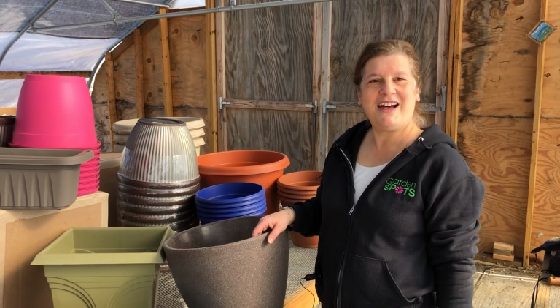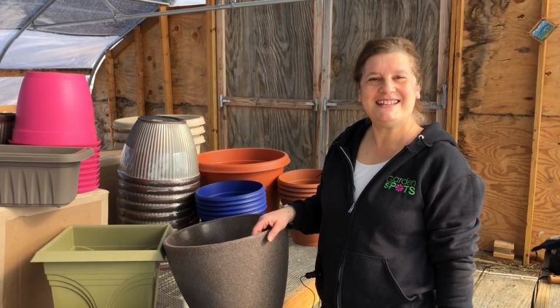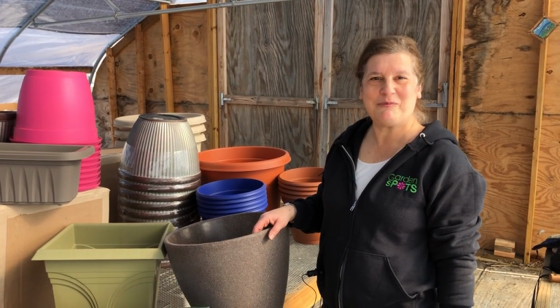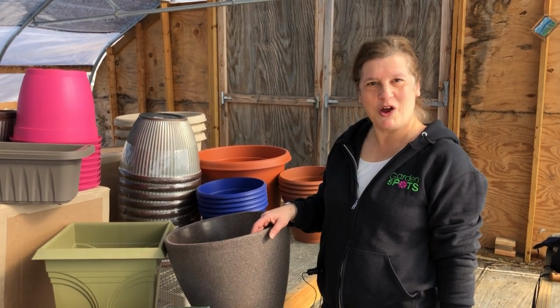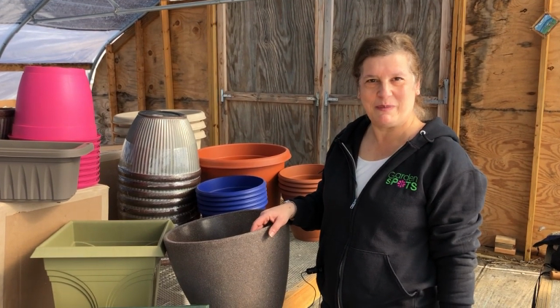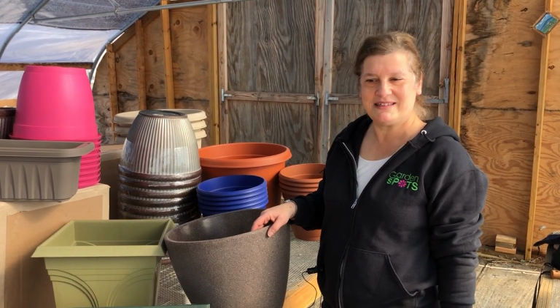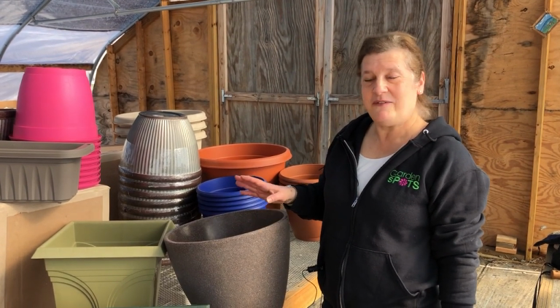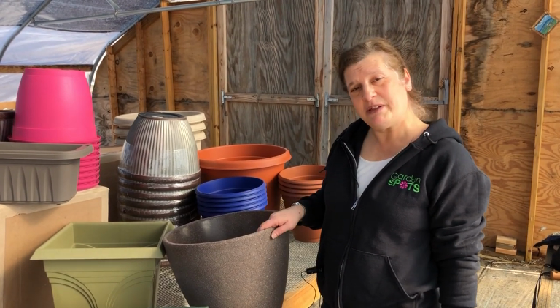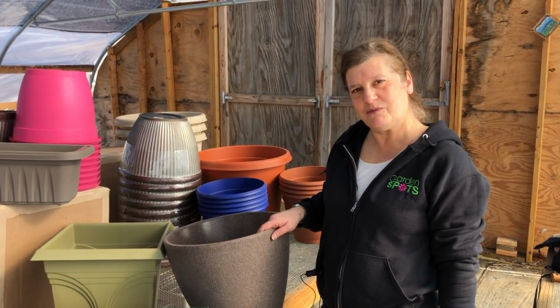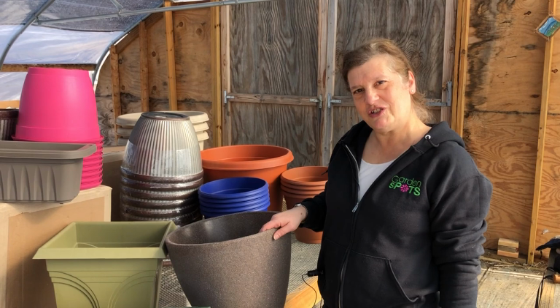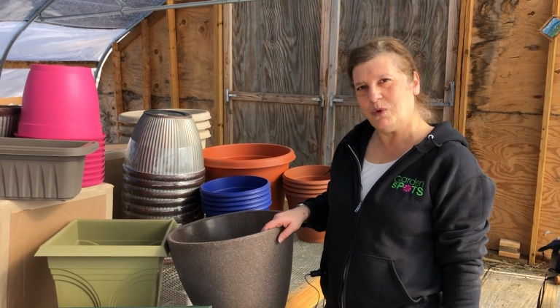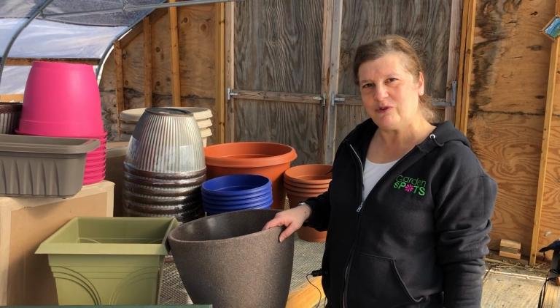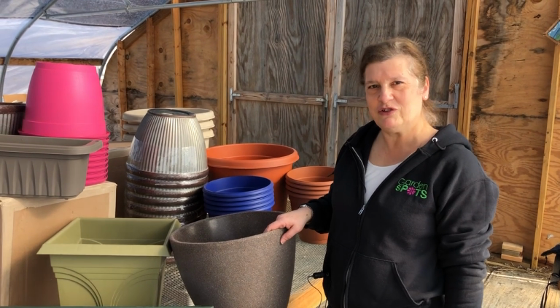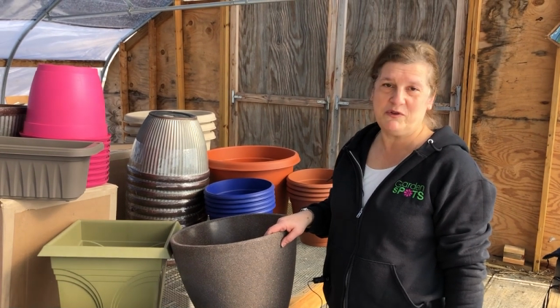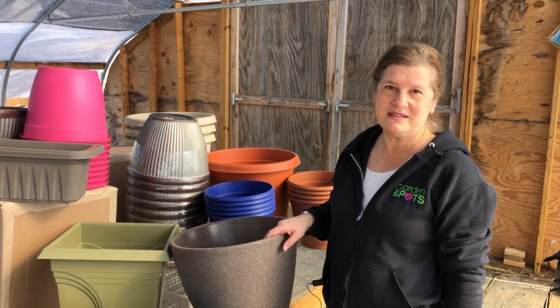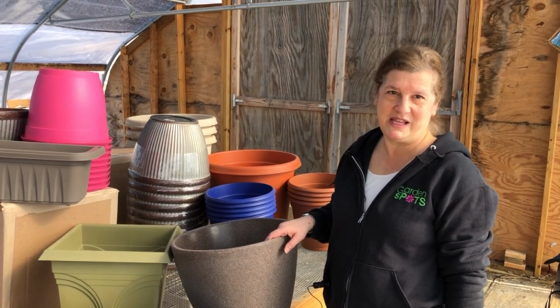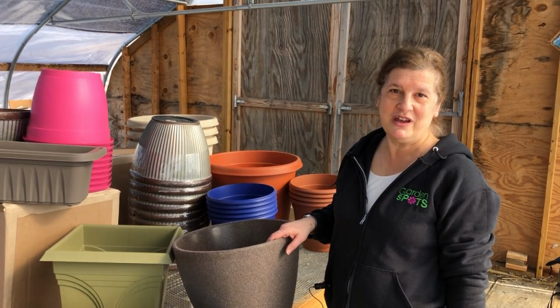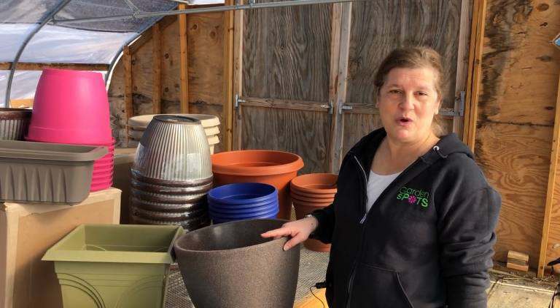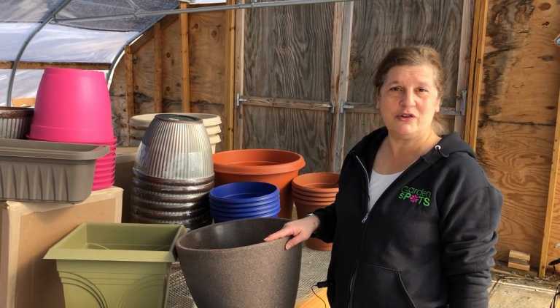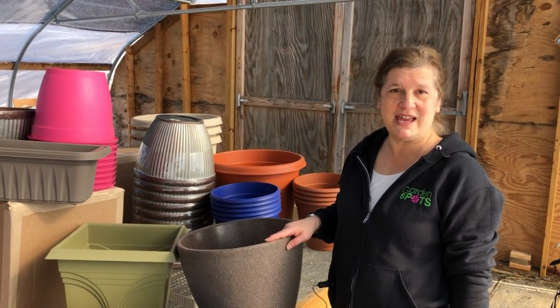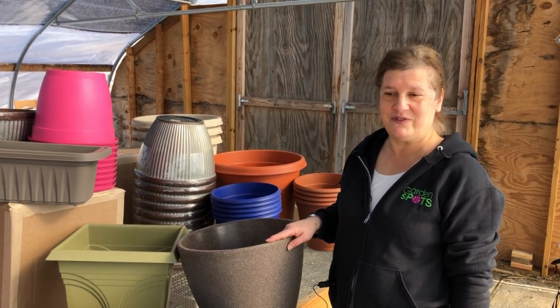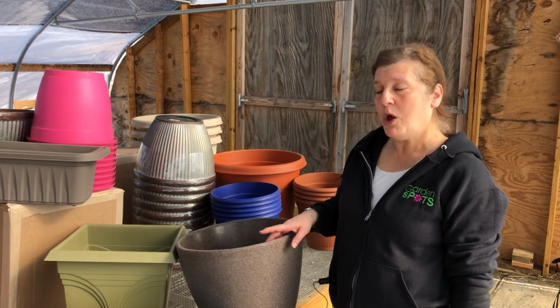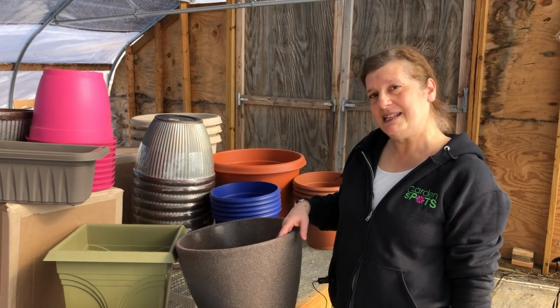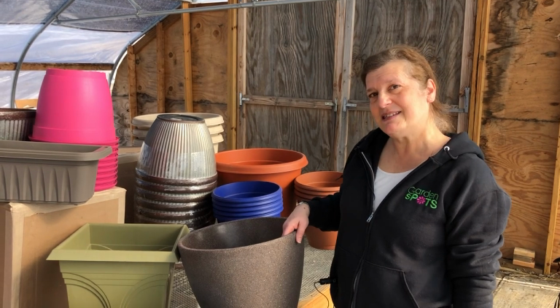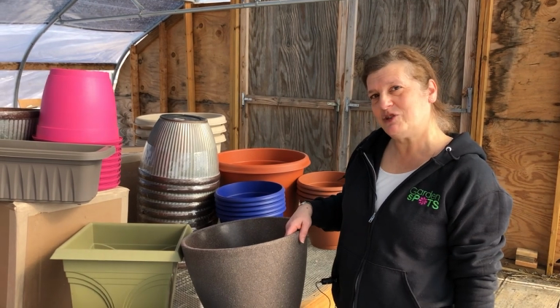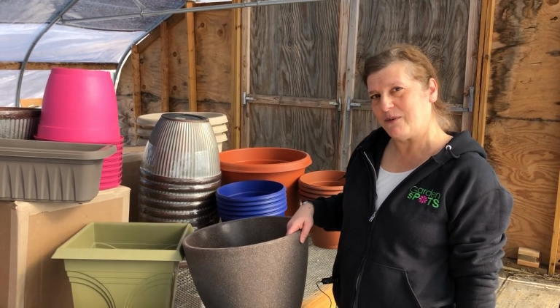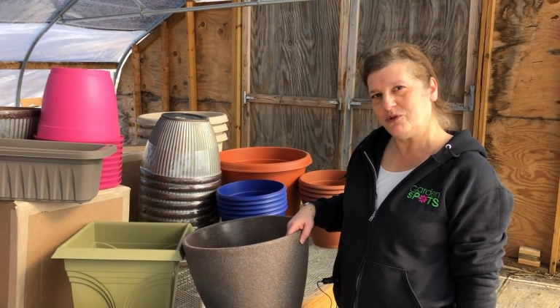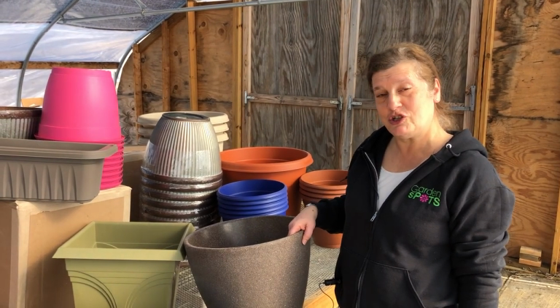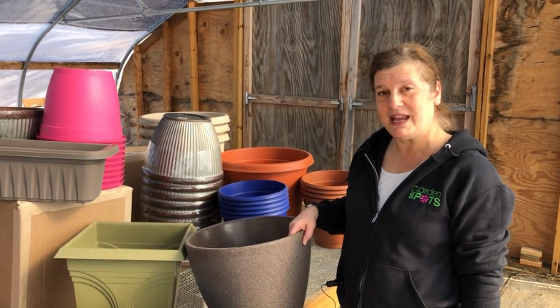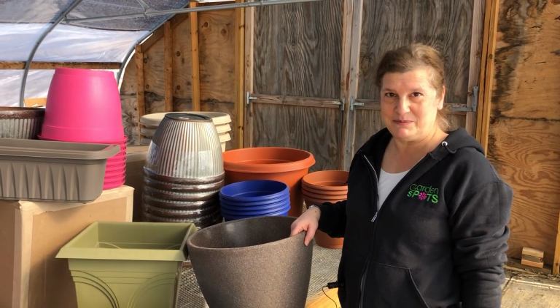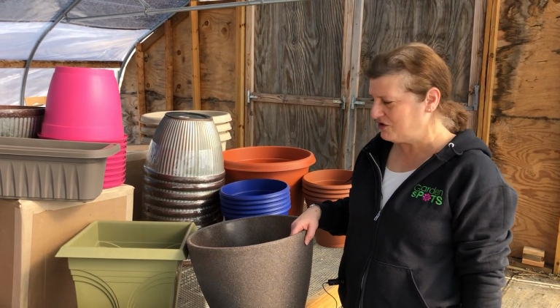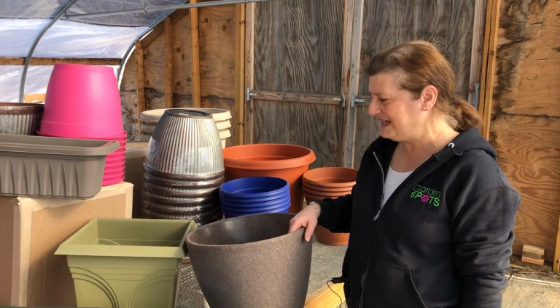Hi, this is Deborah from Garden Spots. If you have a planter from last year that you want to have refilled, or if you have a custom planter that you already own and you'd like us to fill, we need to get some measurements from you in order to determine how many plants you're going to need.